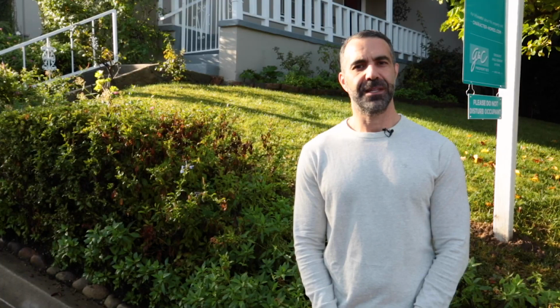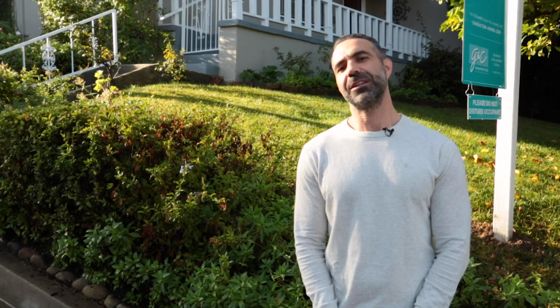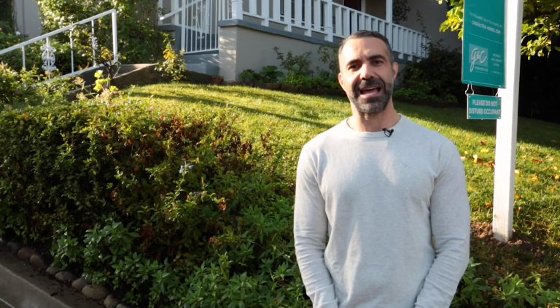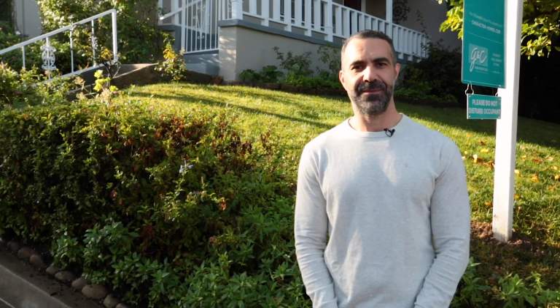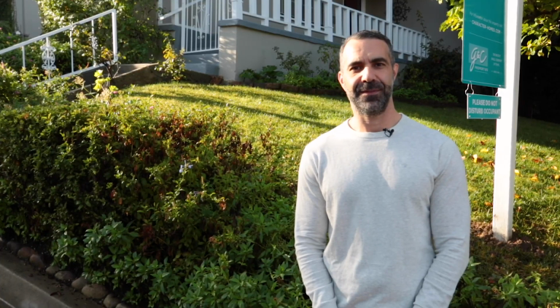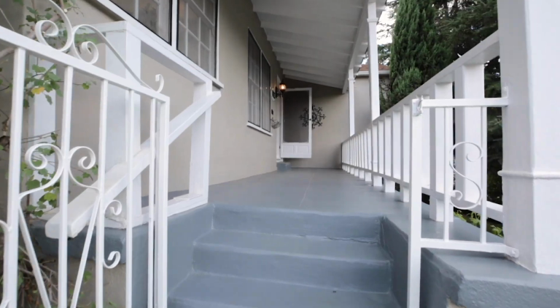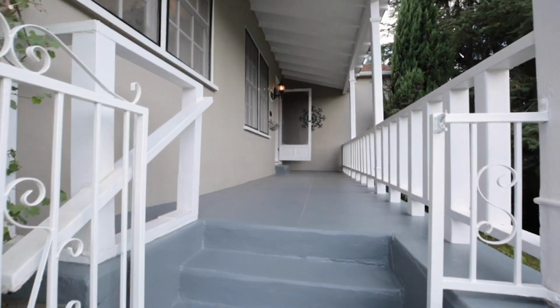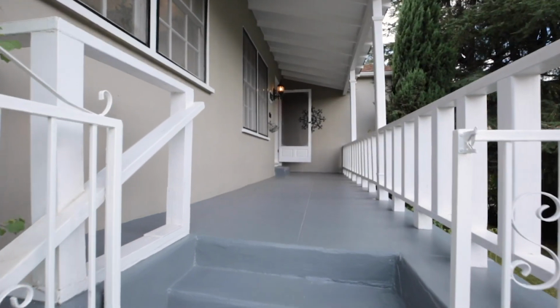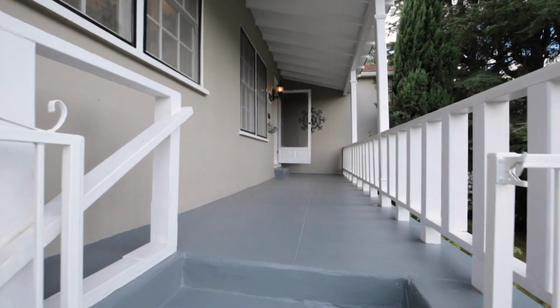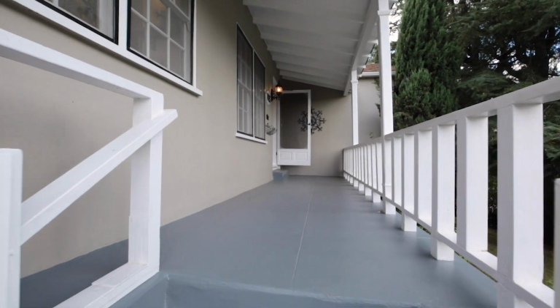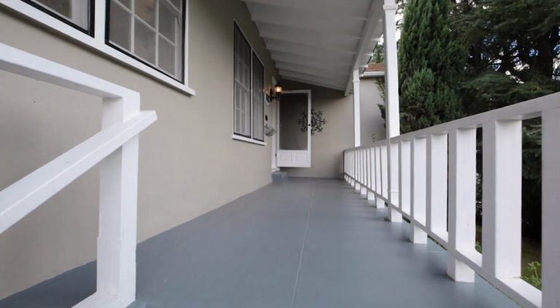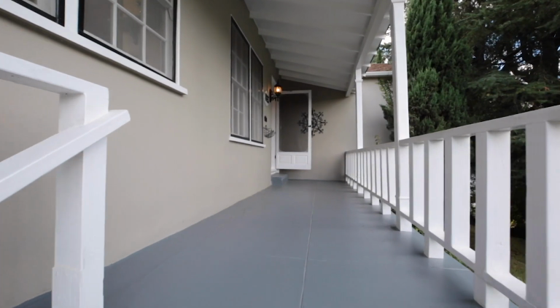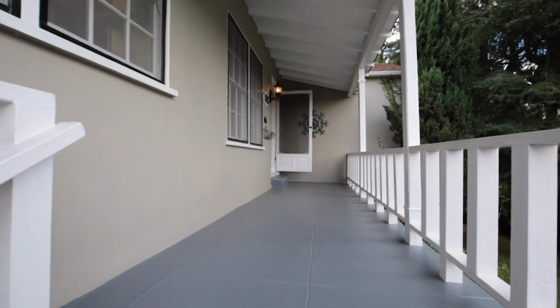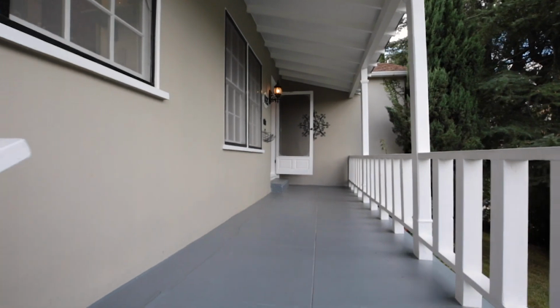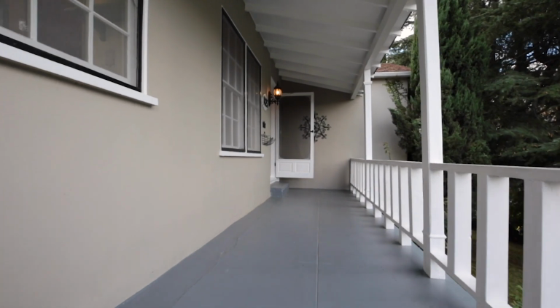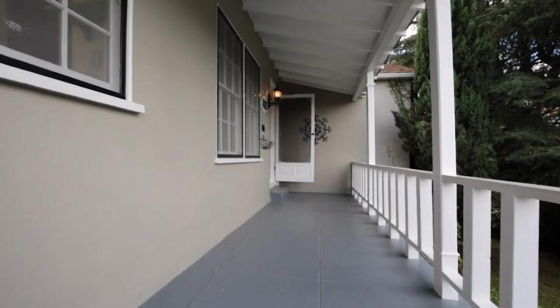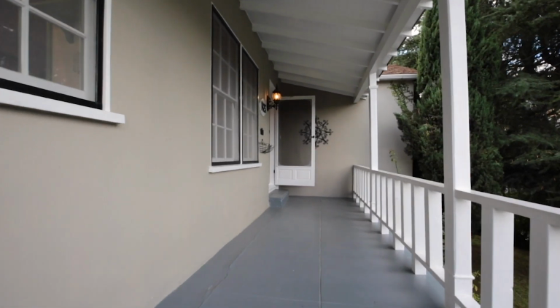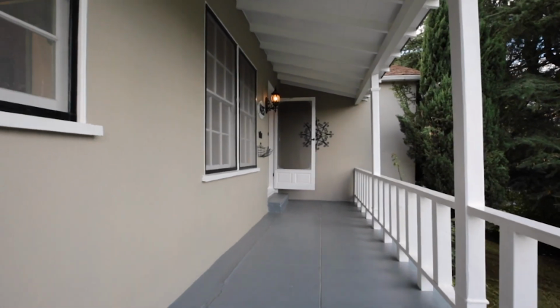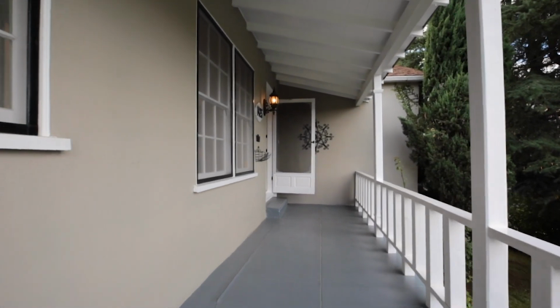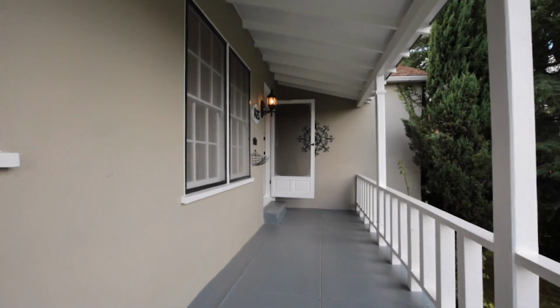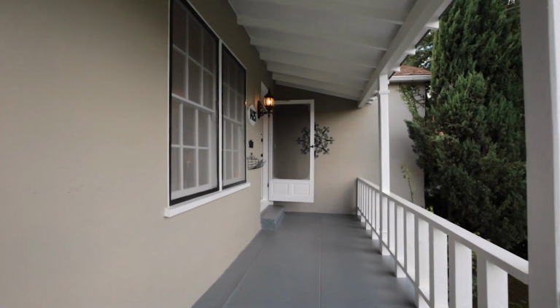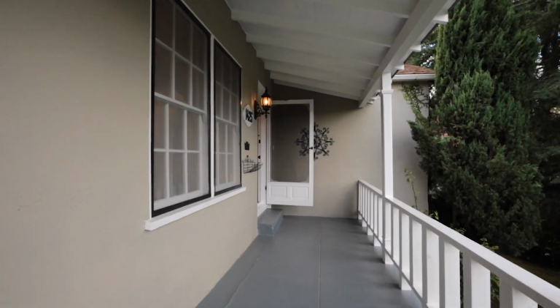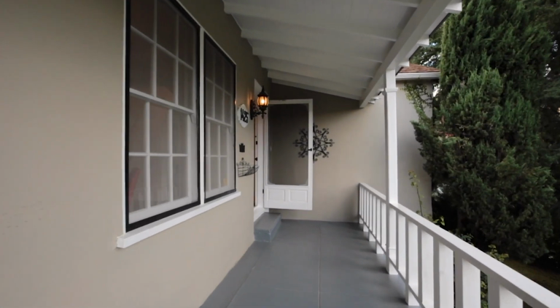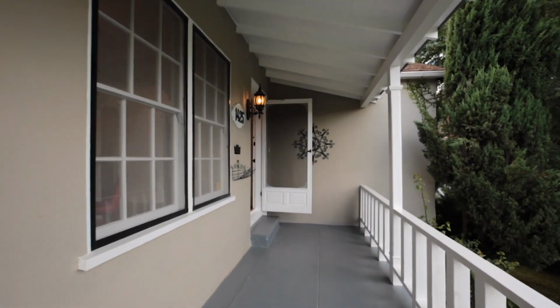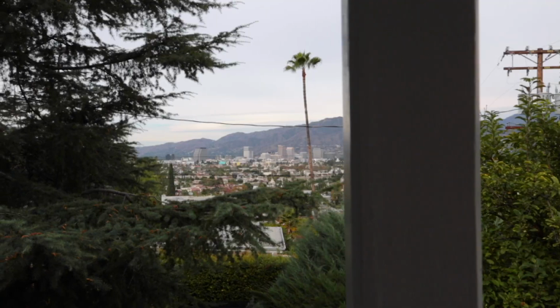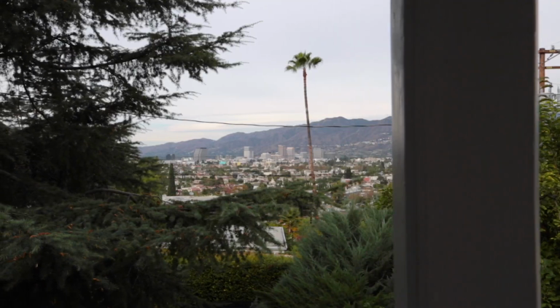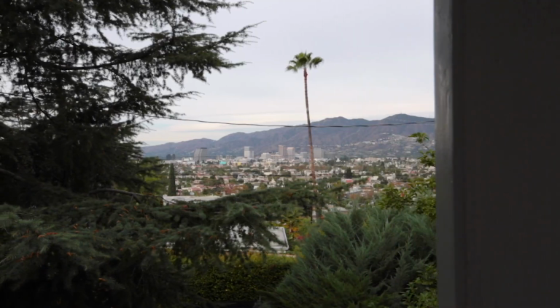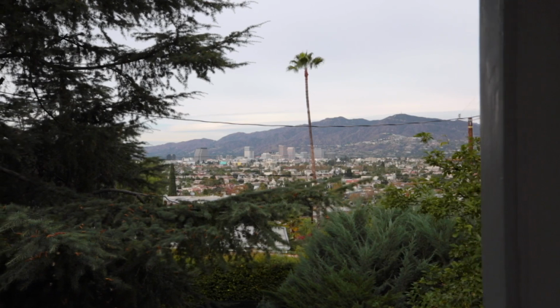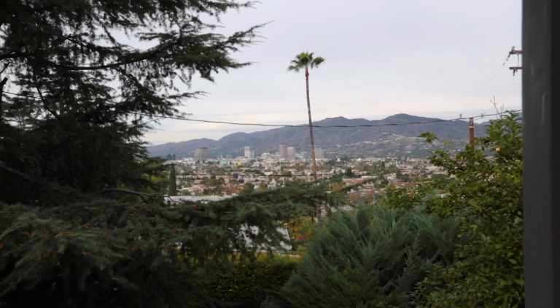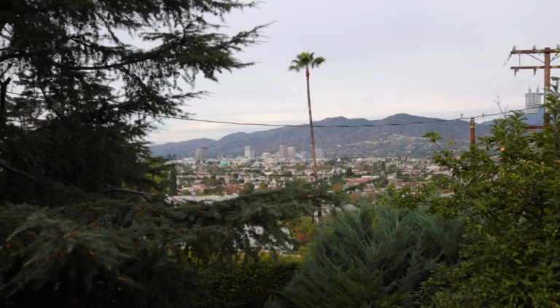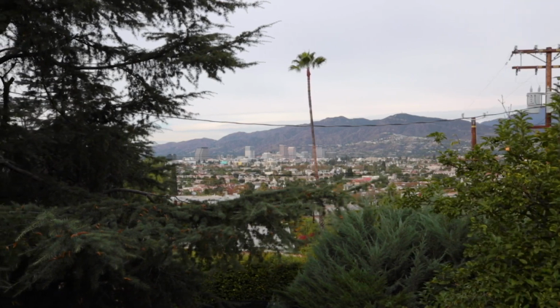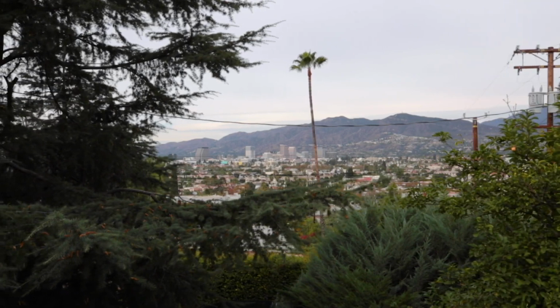Let's go take a look inside. The long, welcoming covered front porch invites a slow stroll past period wood windows to the front door, all the while taking in lovely city views along the way.